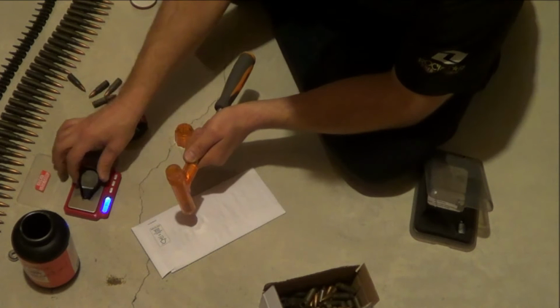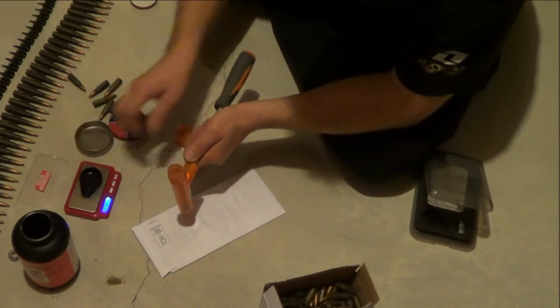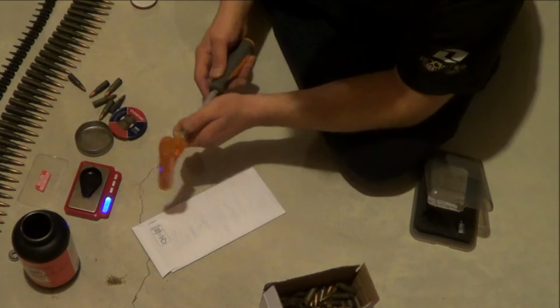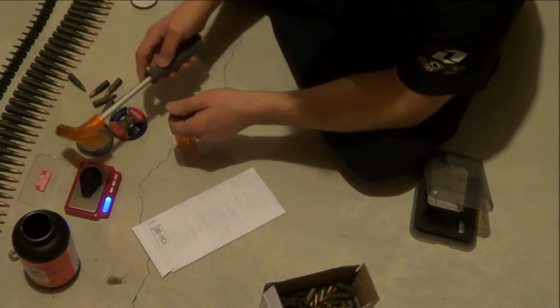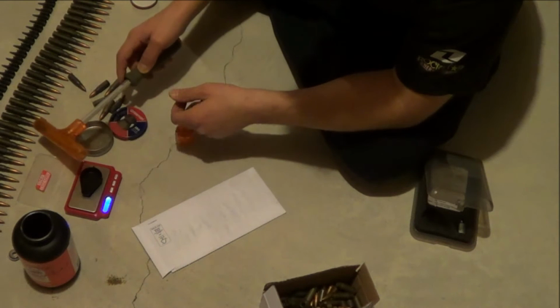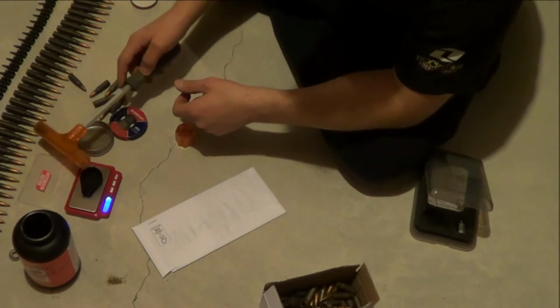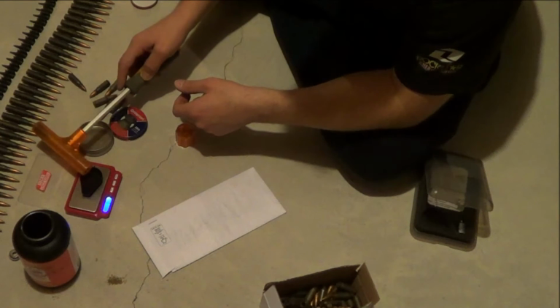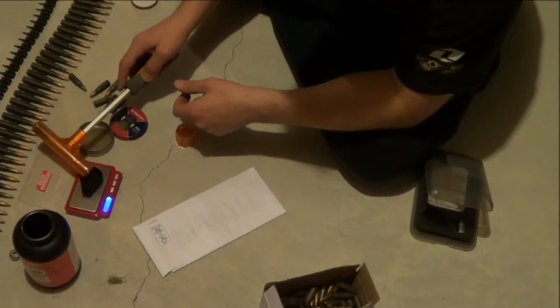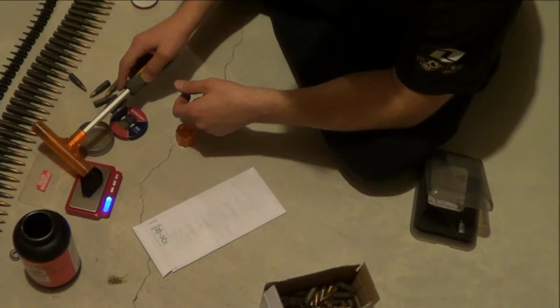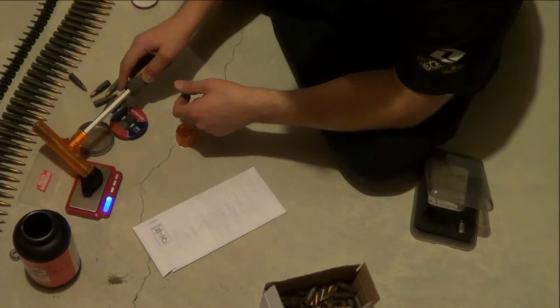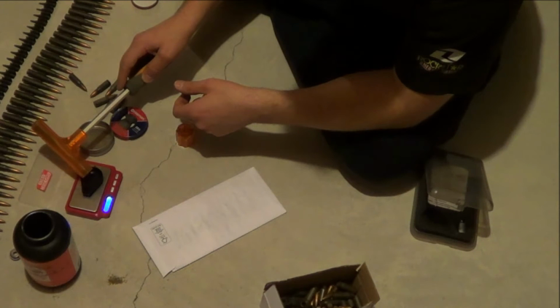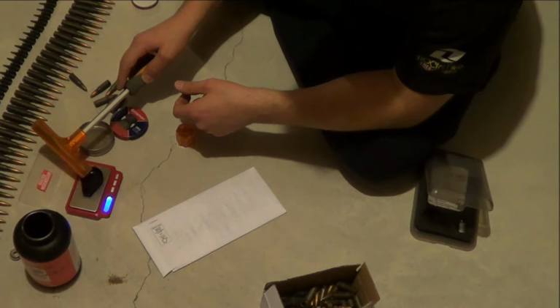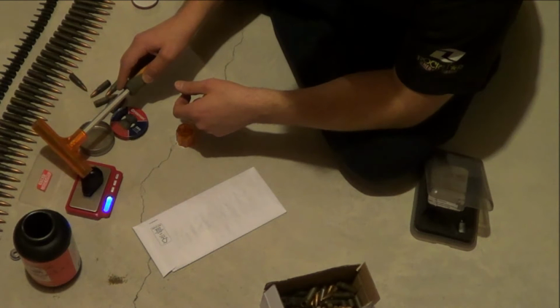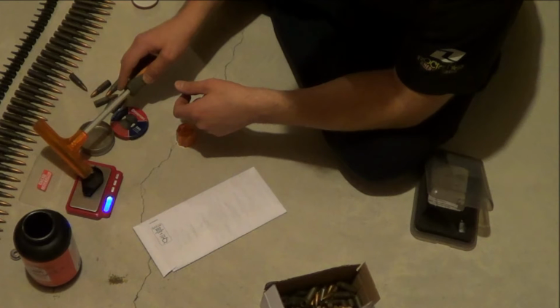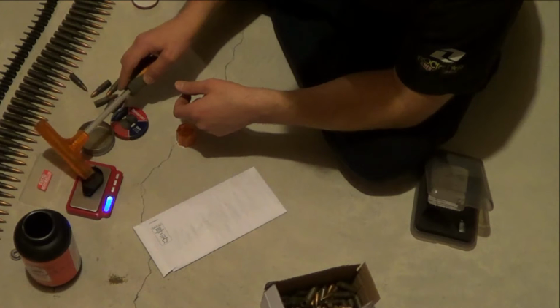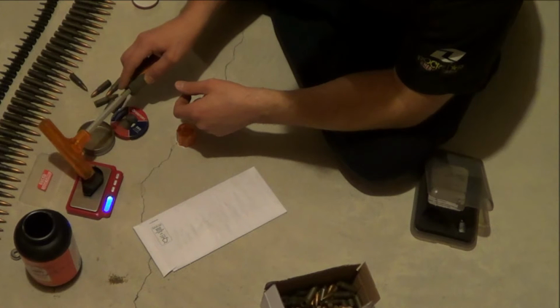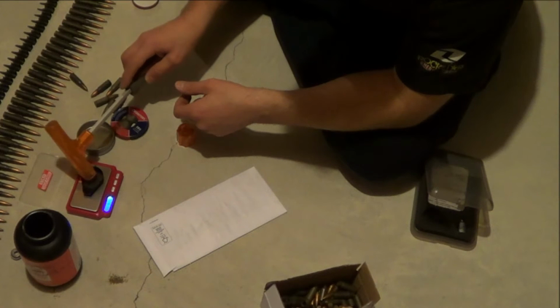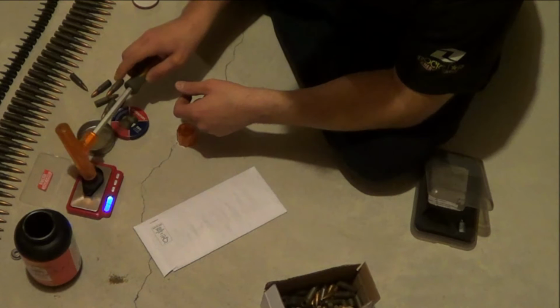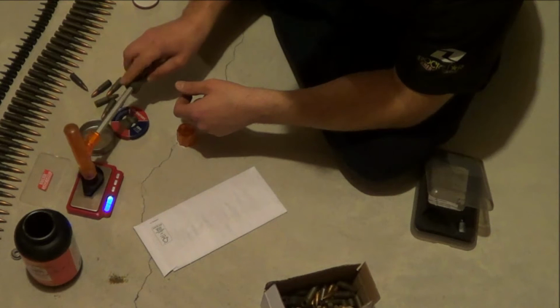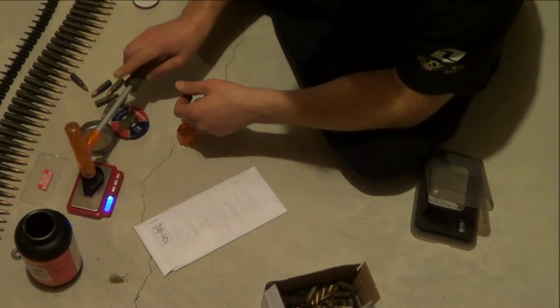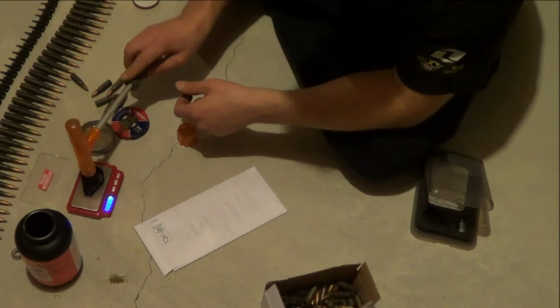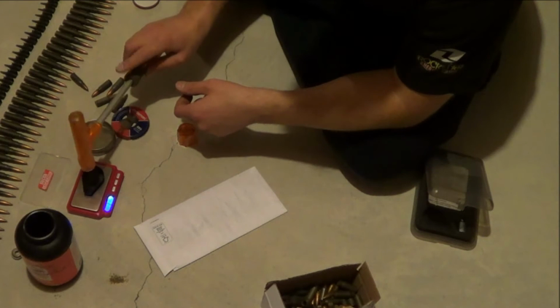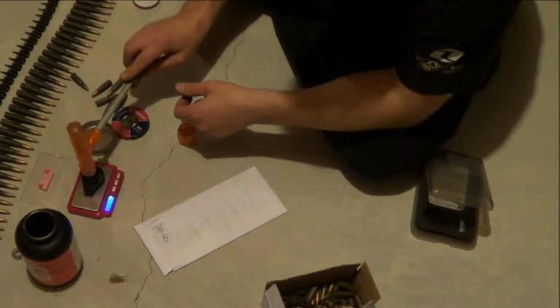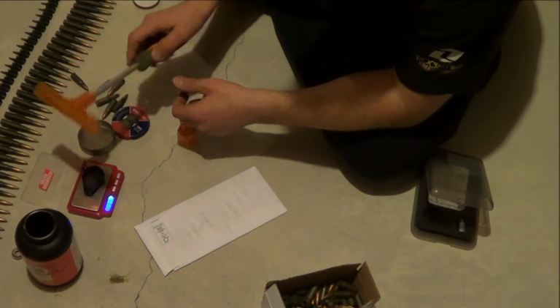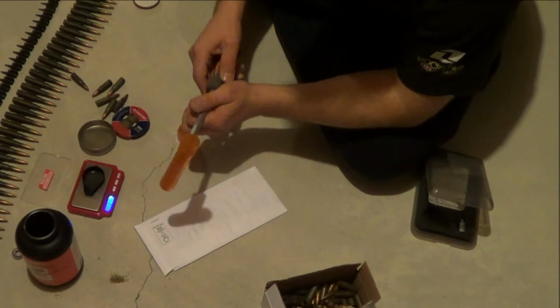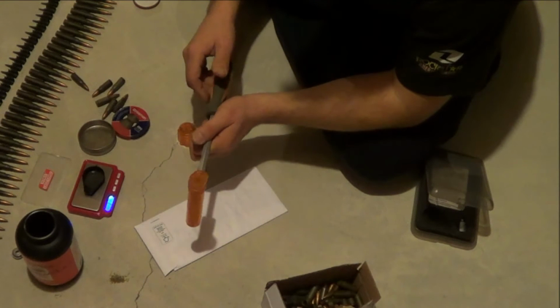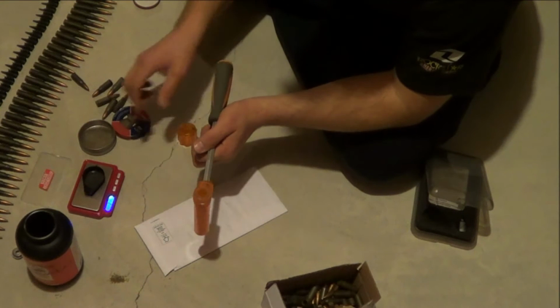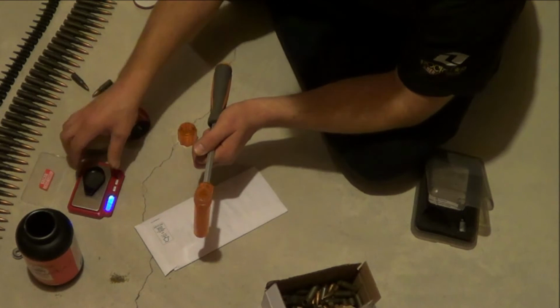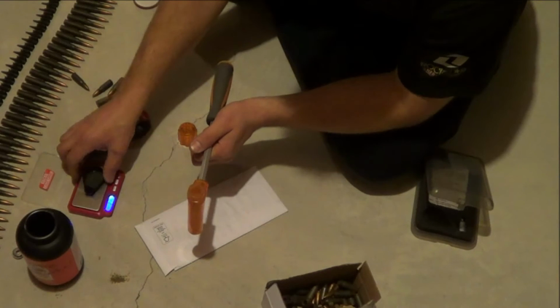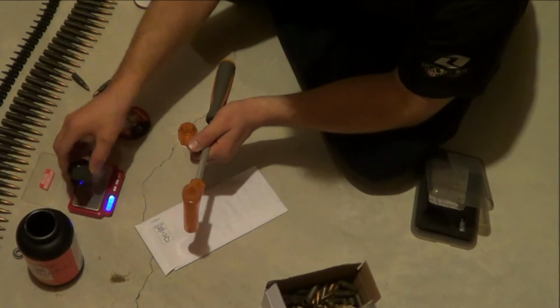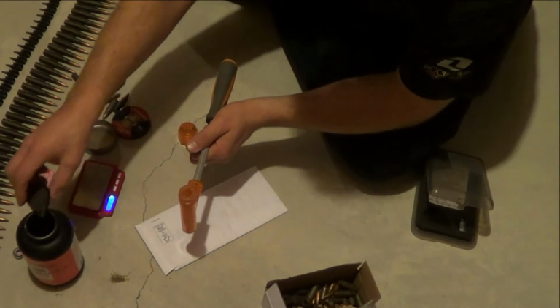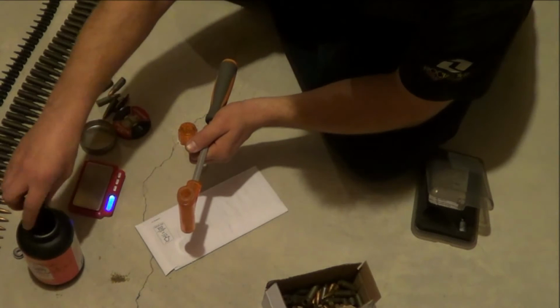Now let's see what the powder weighs. It's about 21 and a half grains on that one.